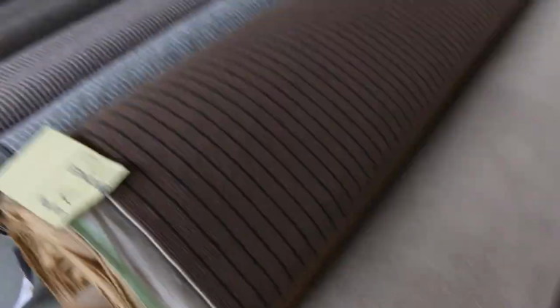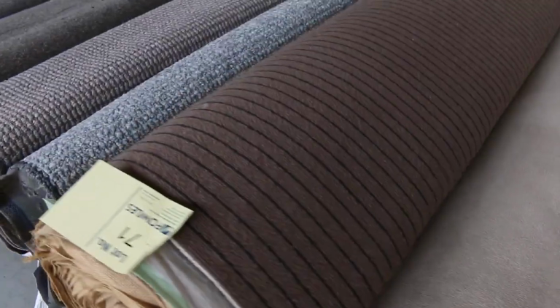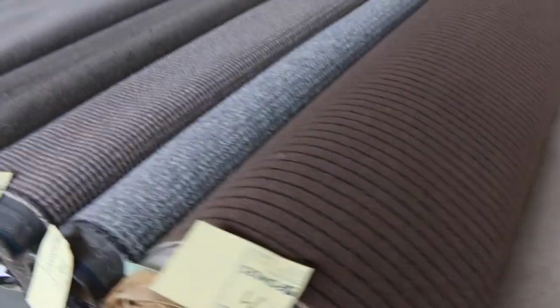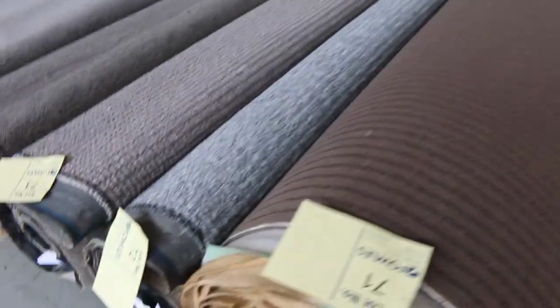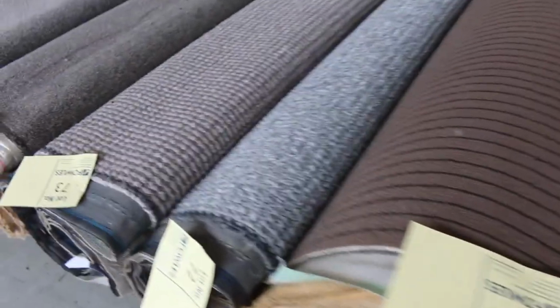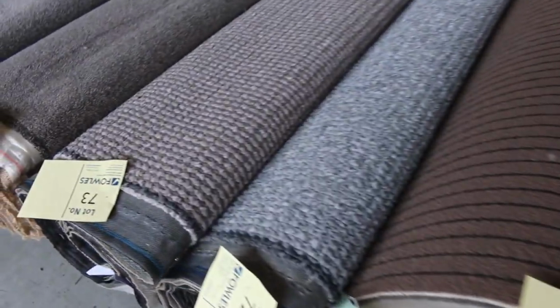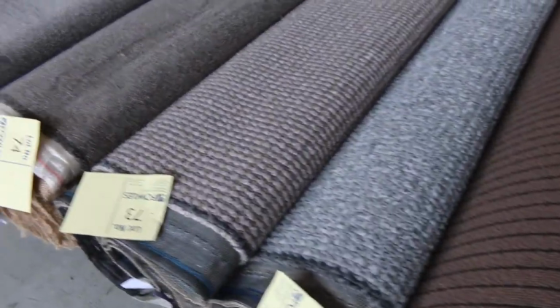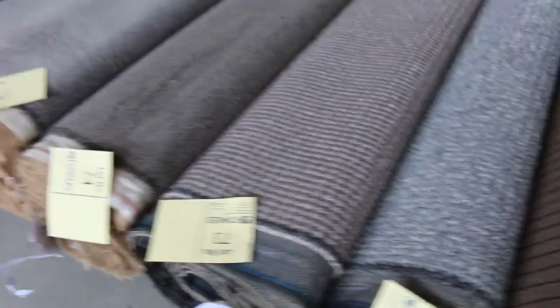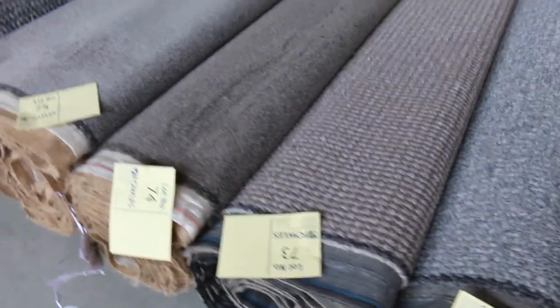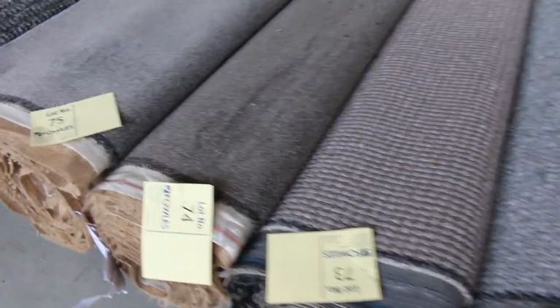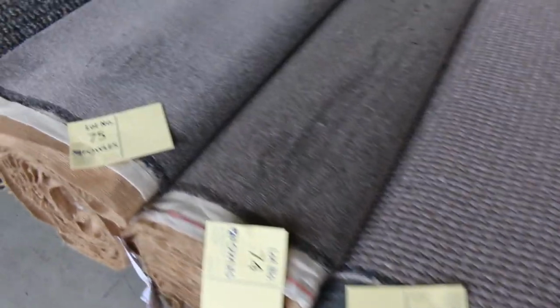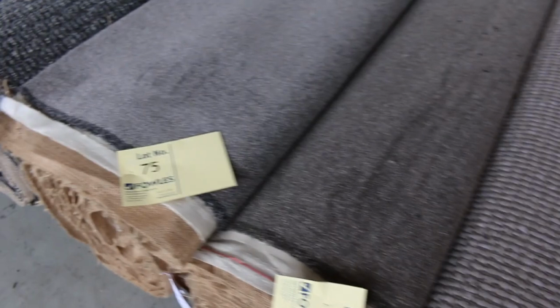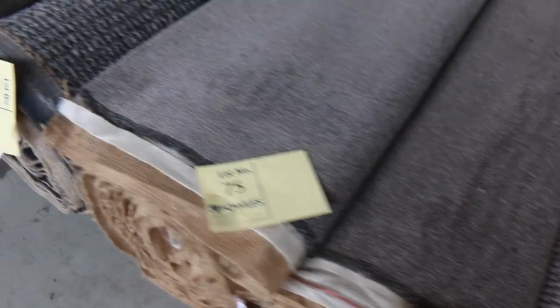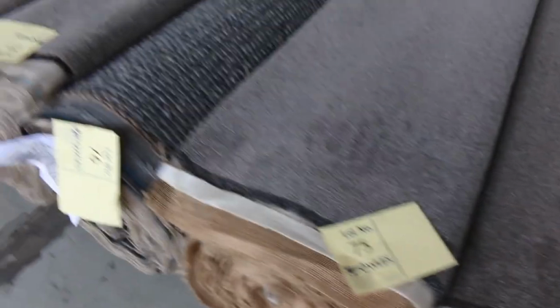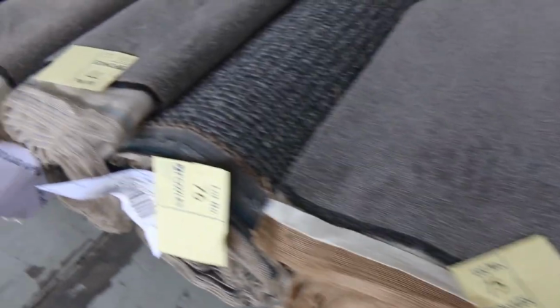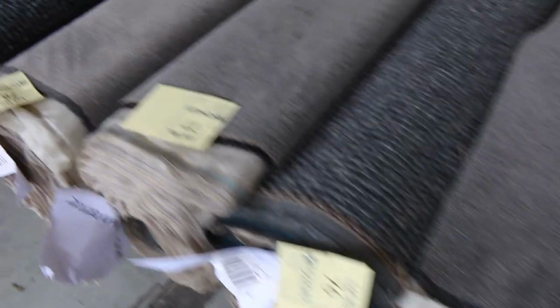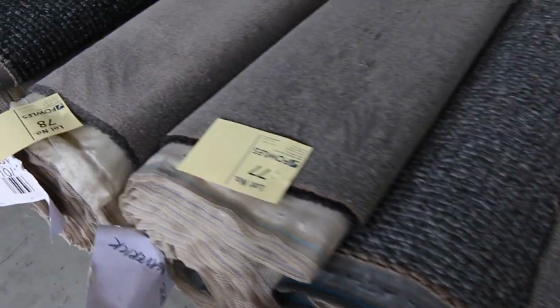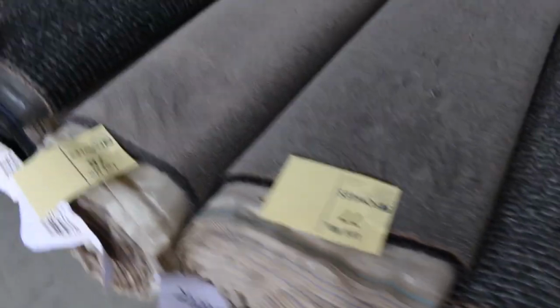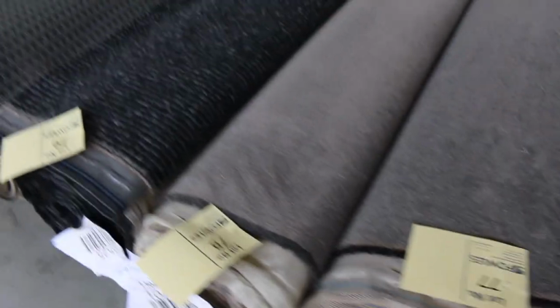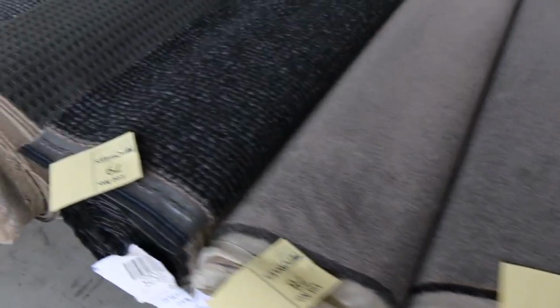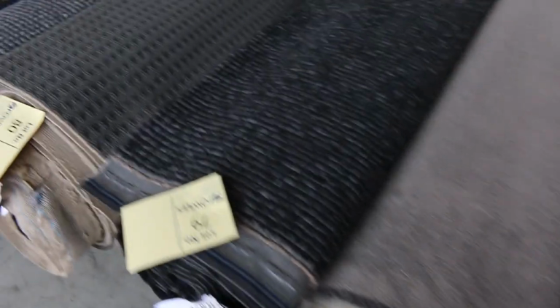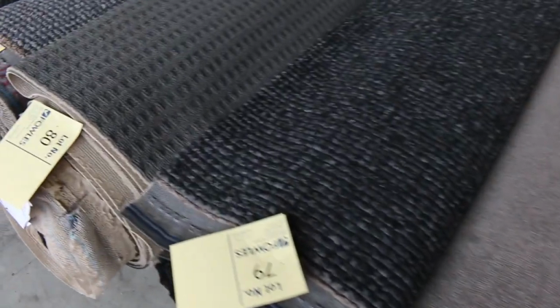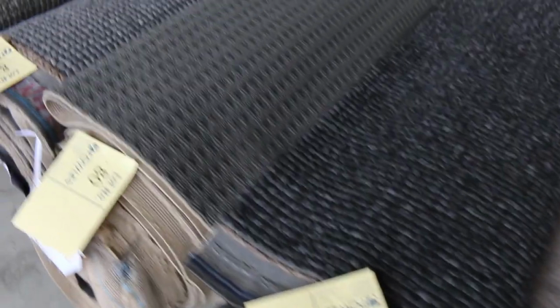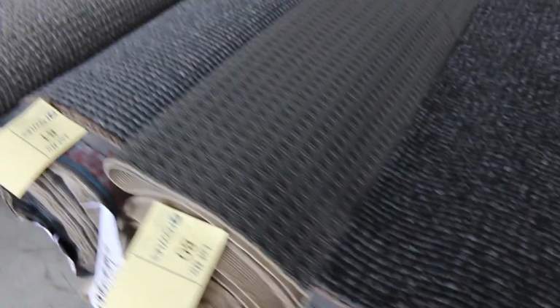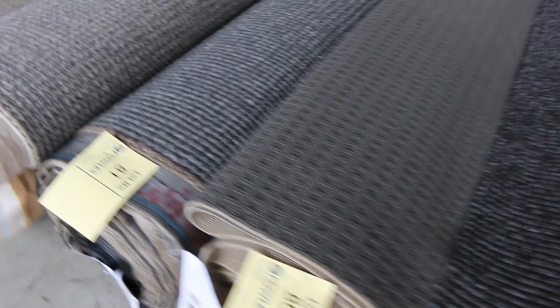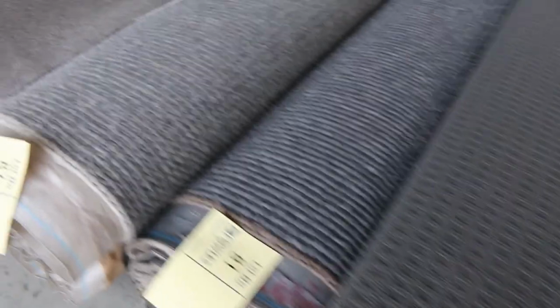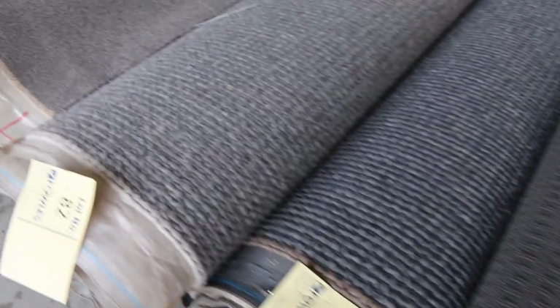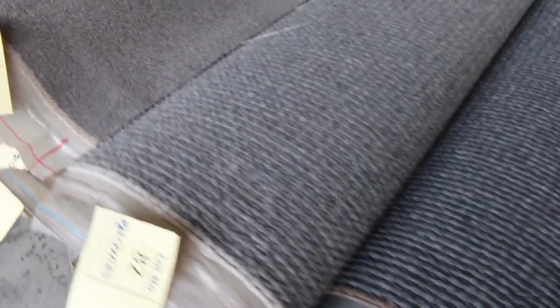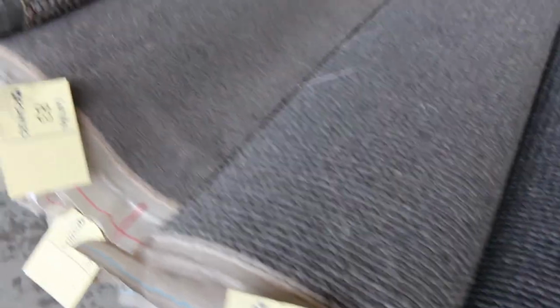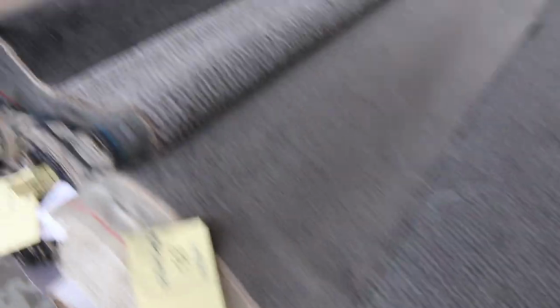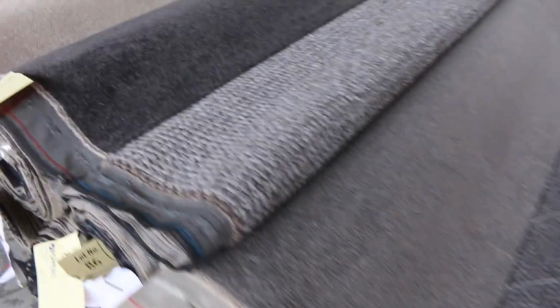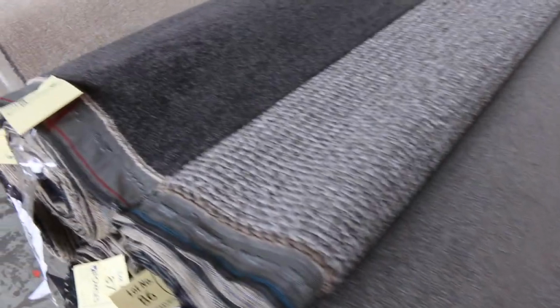You're going to save probably about 30 to 80% off the shop prices, but closer to that 80% most of the time. It's really, really good buying in here.